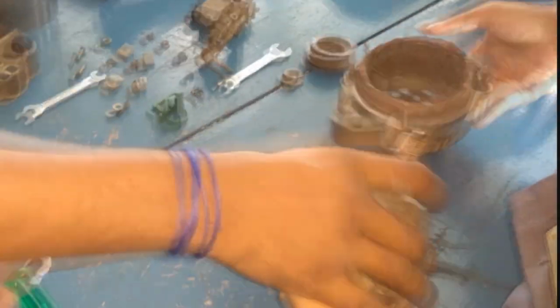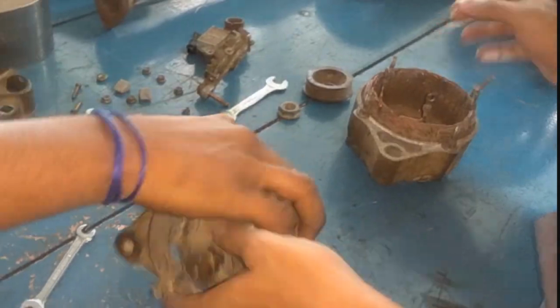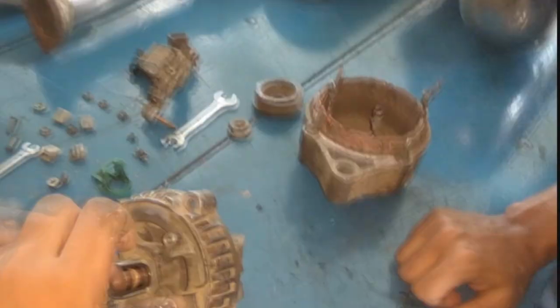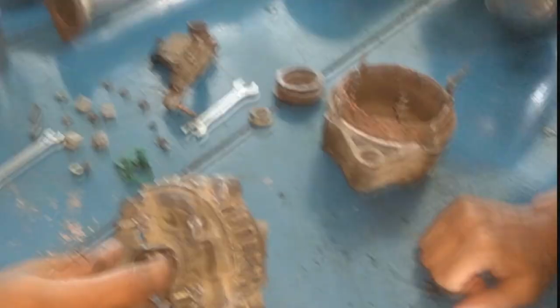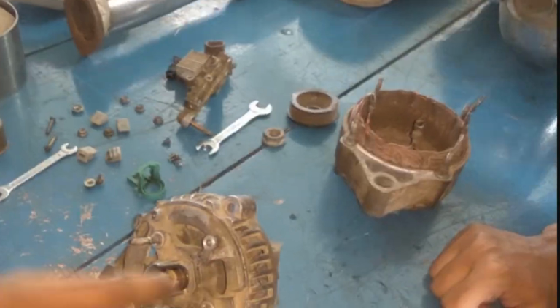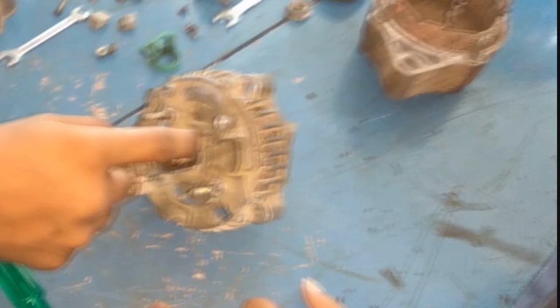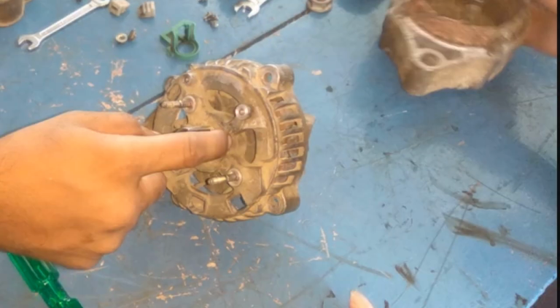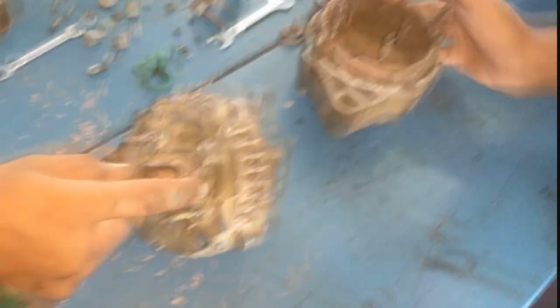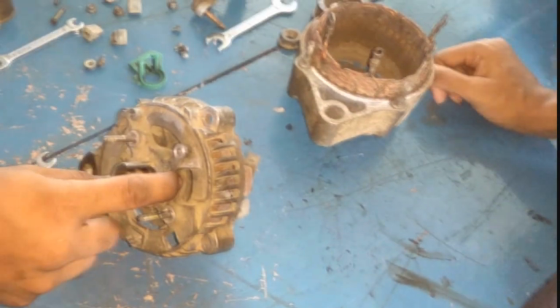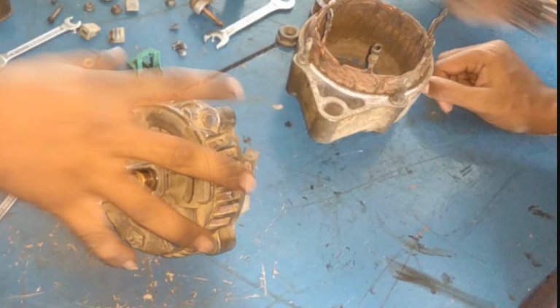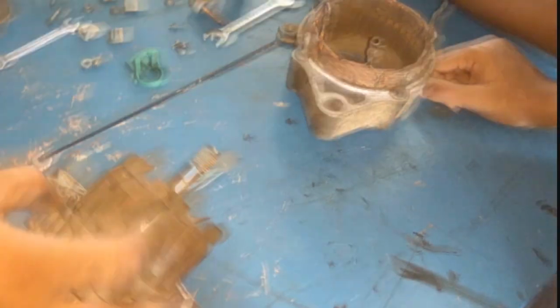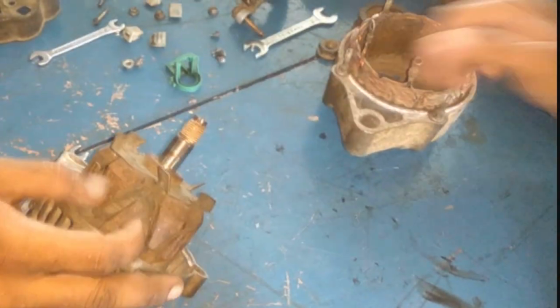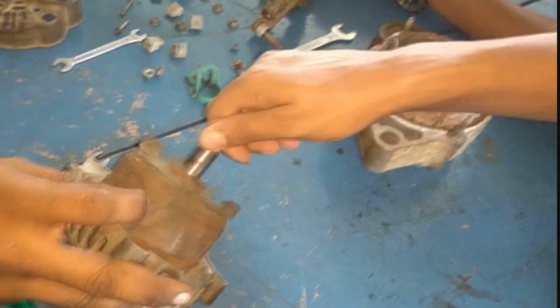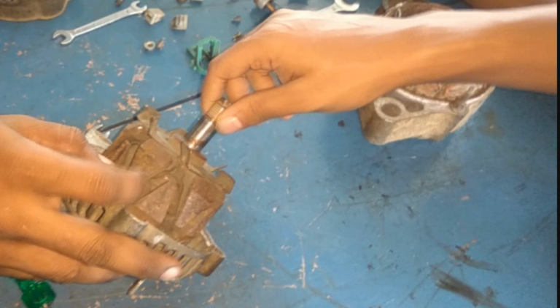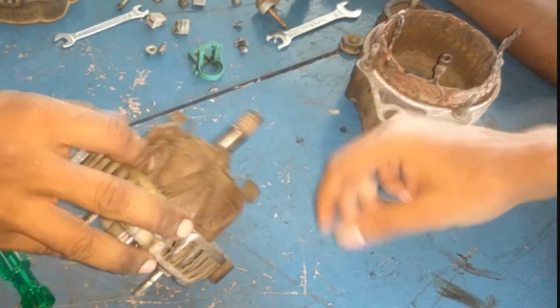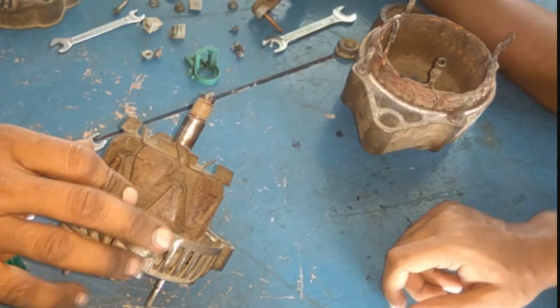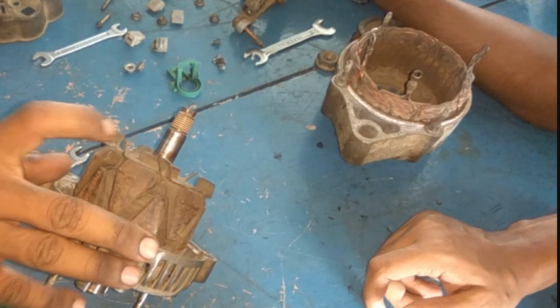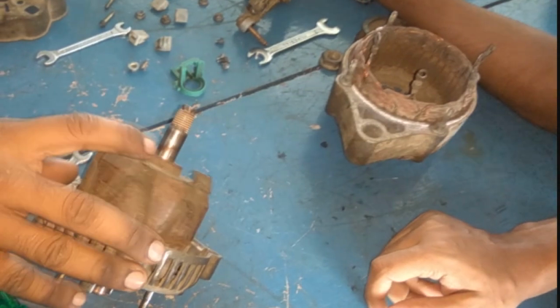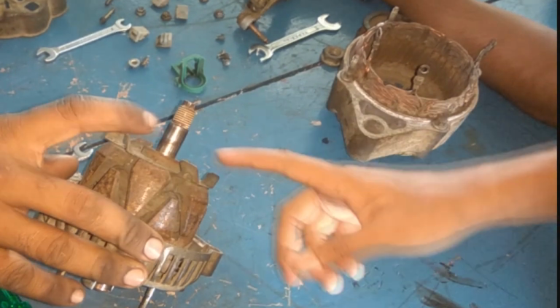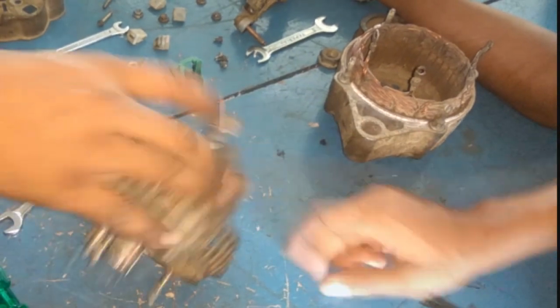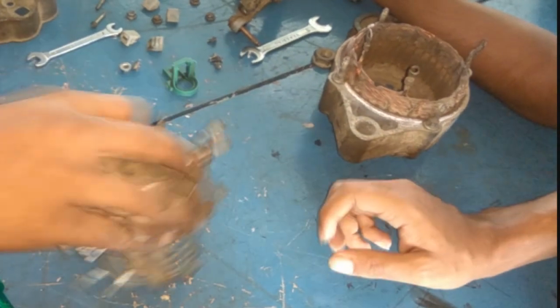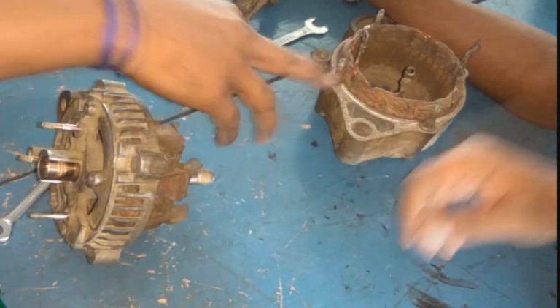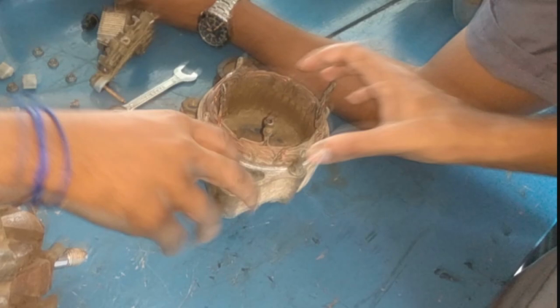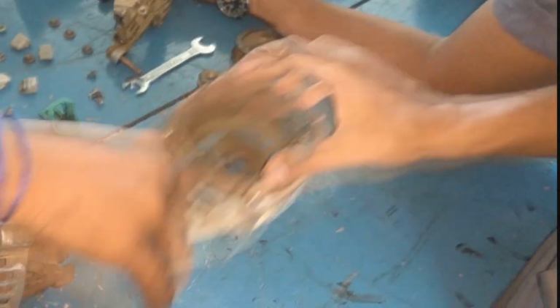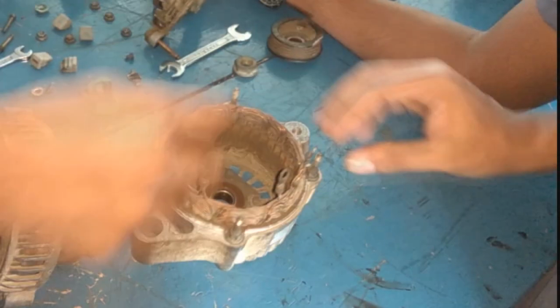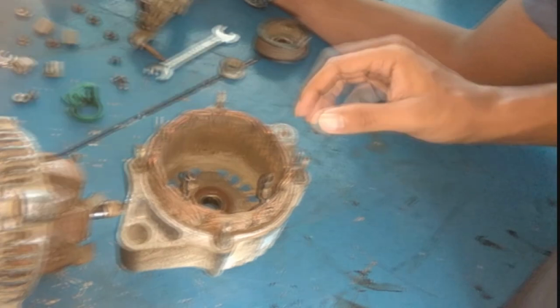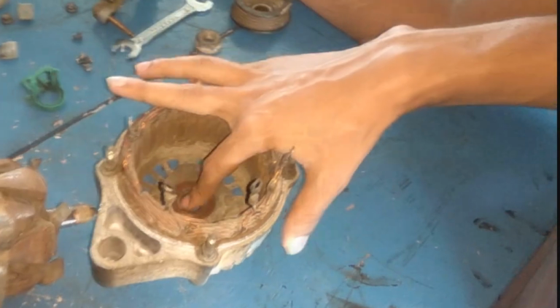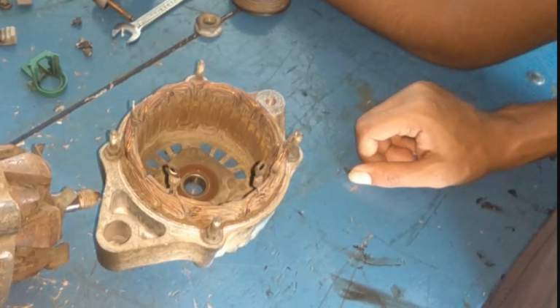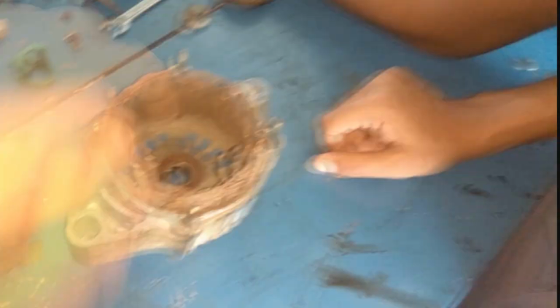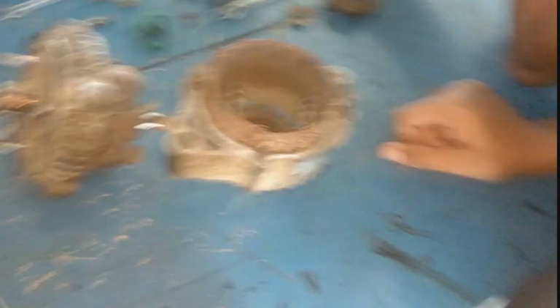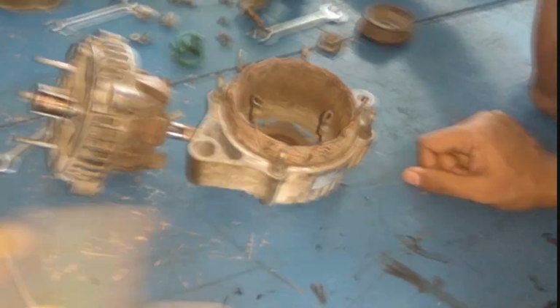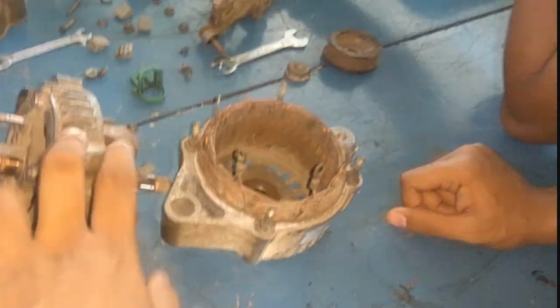This is the rear housing. These are the slip rings. This is the claw pole rotor. And these are the cooling fins. This is the stator winding, and inside is the bearing.